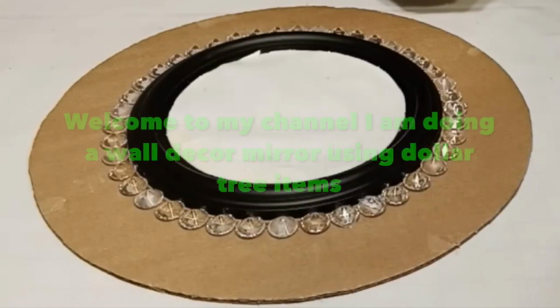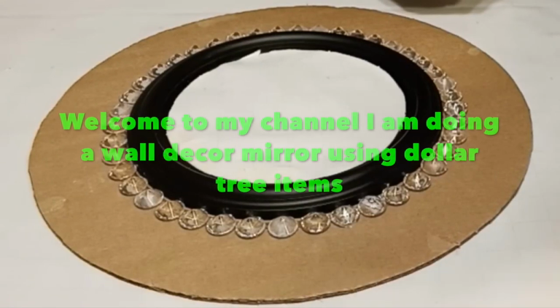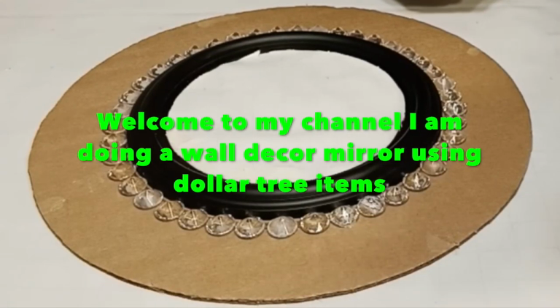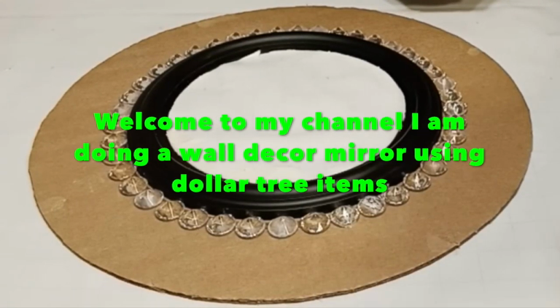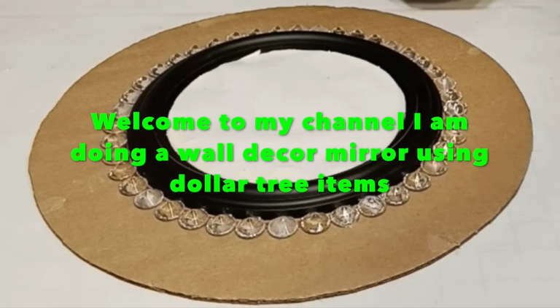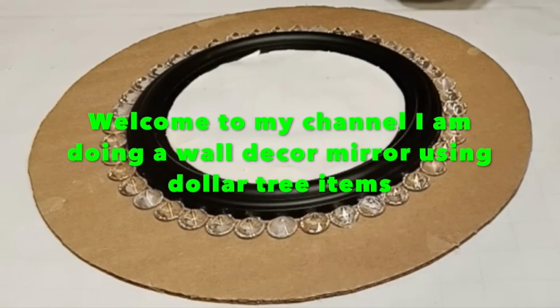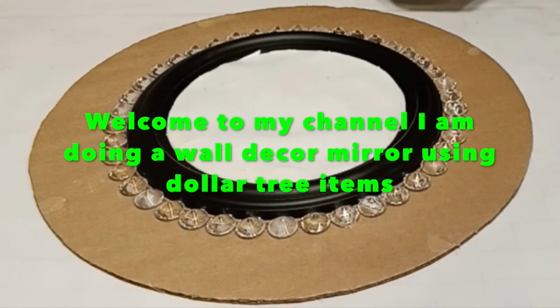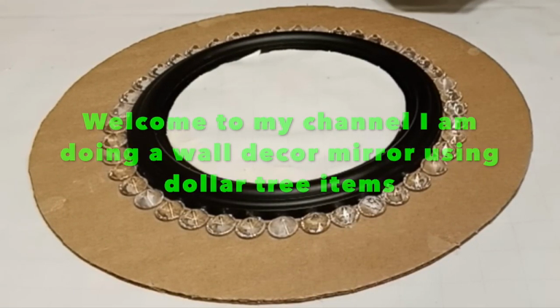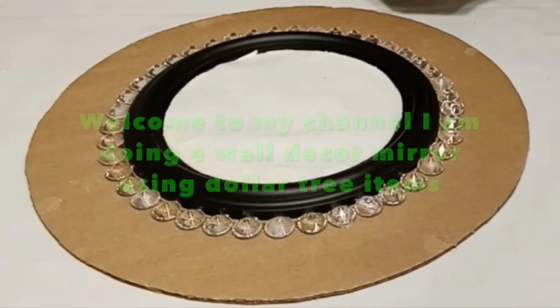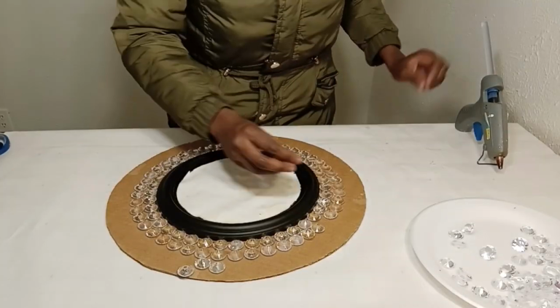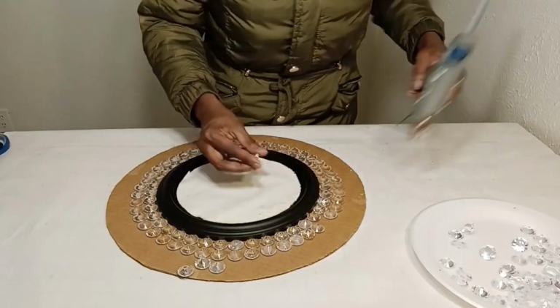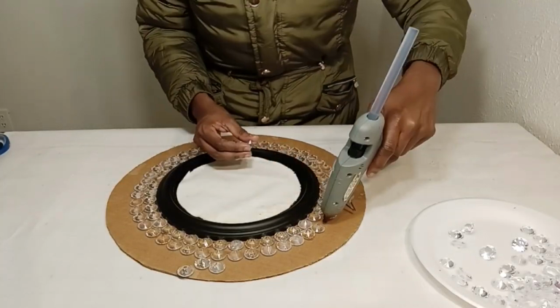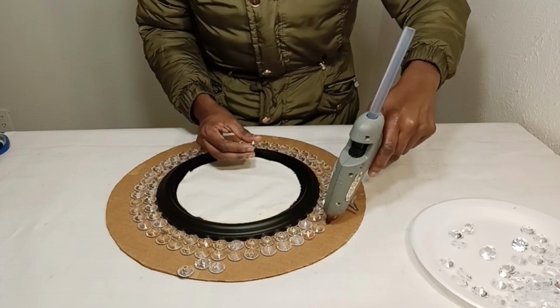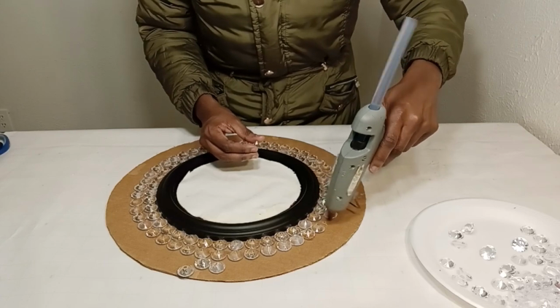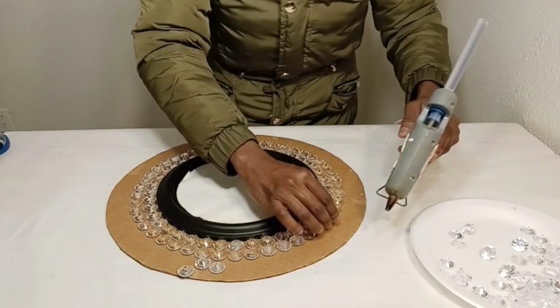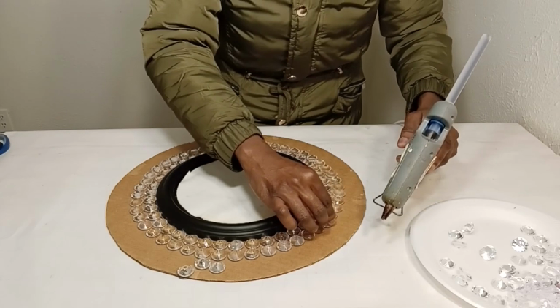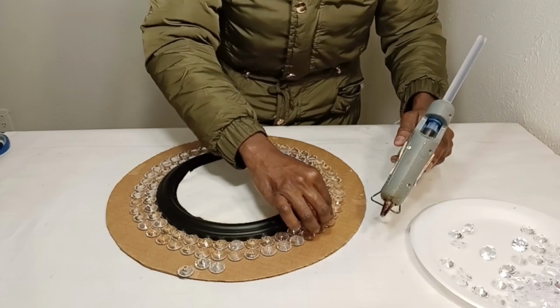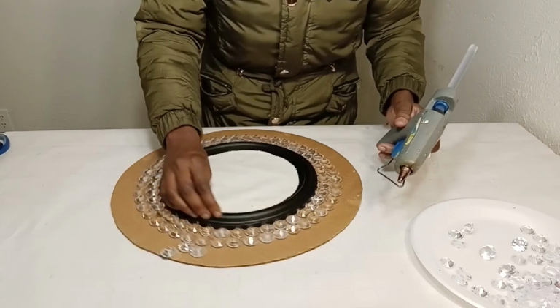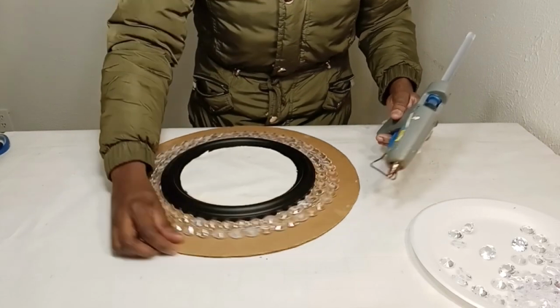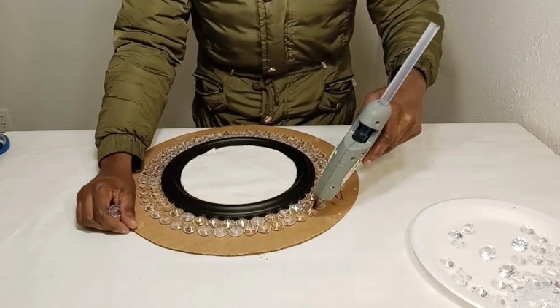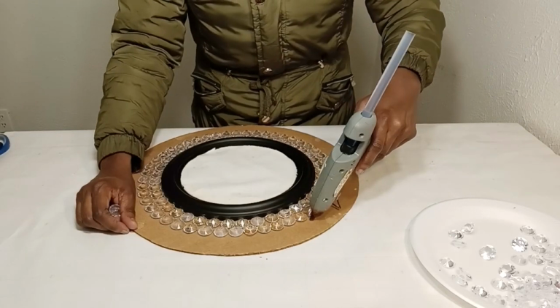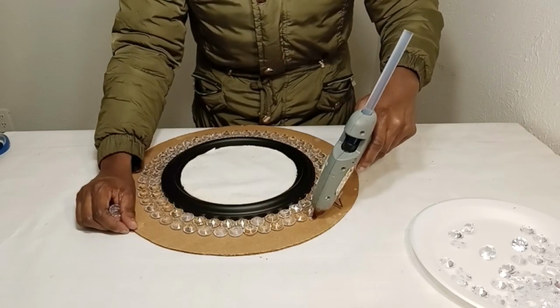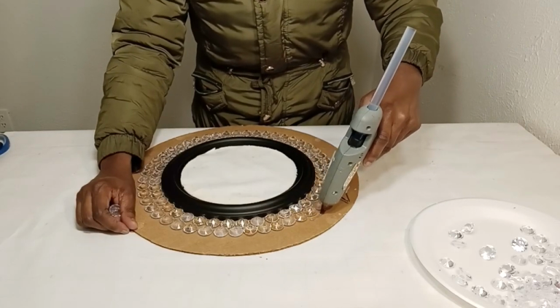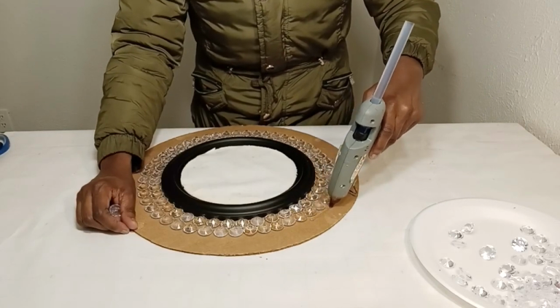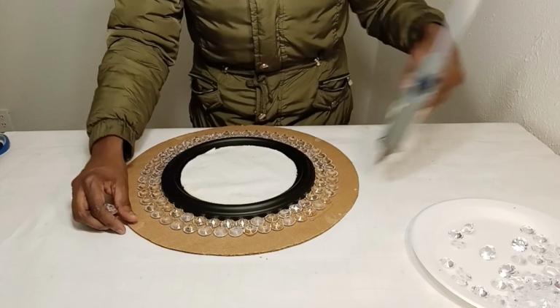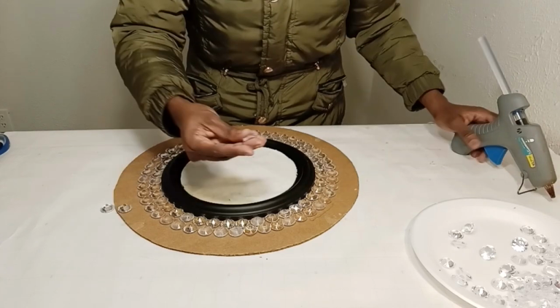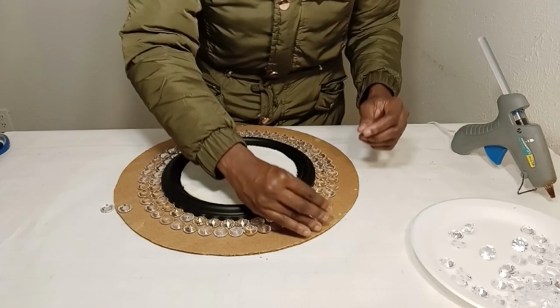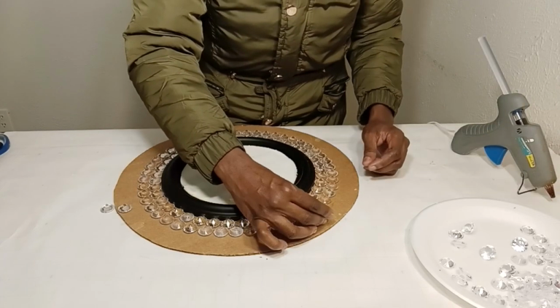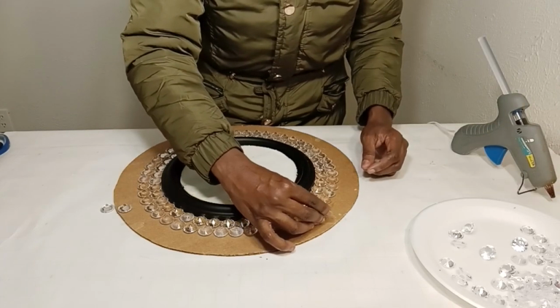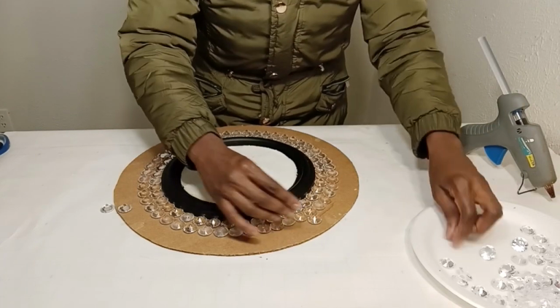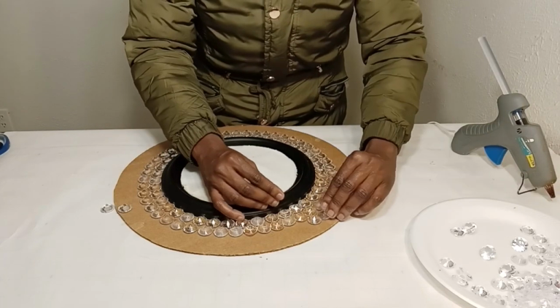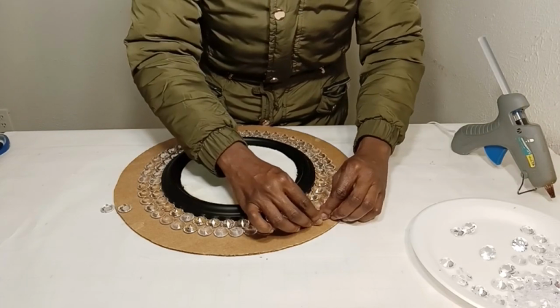I'm creating a wall decor mirror using these three items. I have a nine inch mirror, I have a 15 inch circular cardboard, and I have three packs of clear gems that I bought from the dollar store.